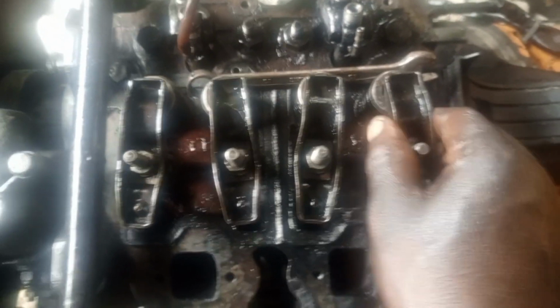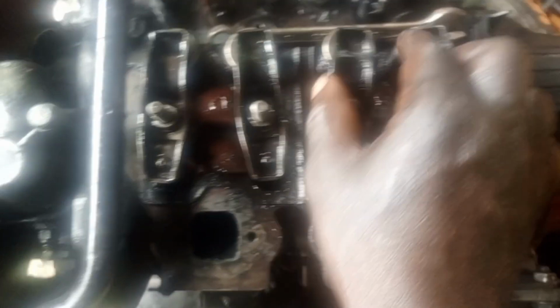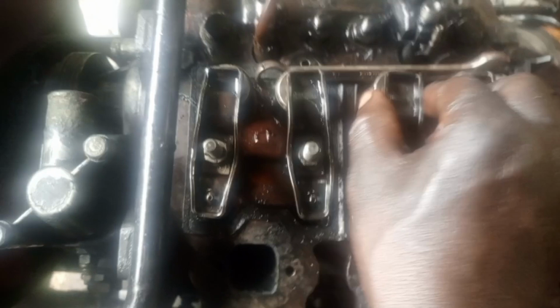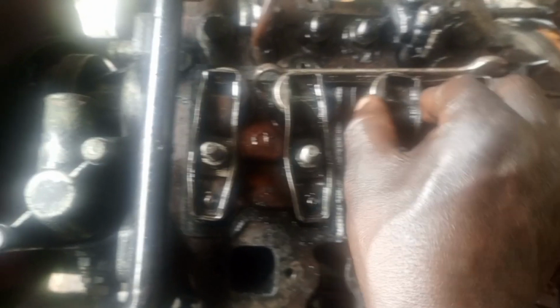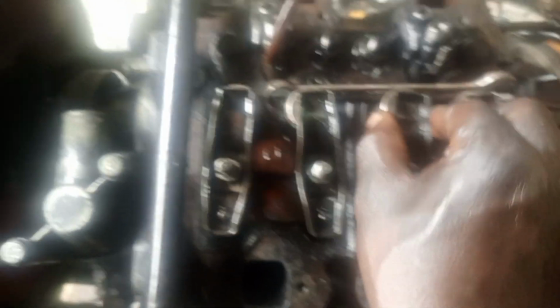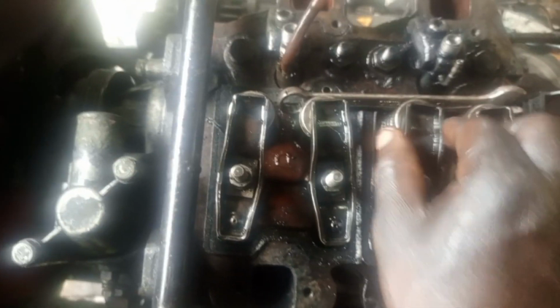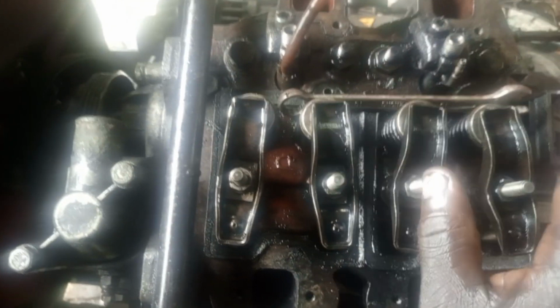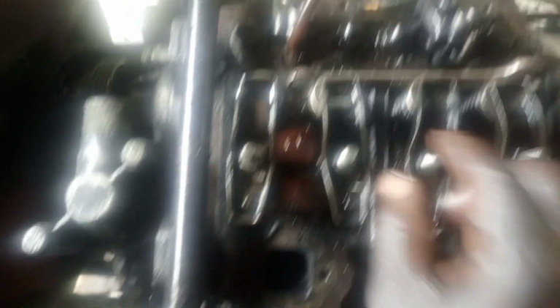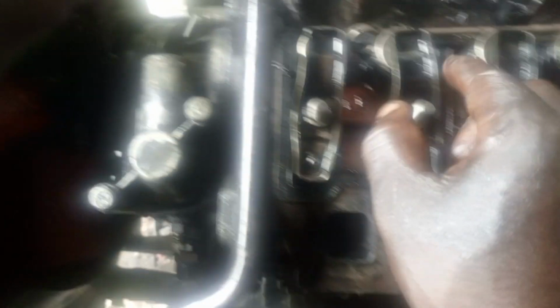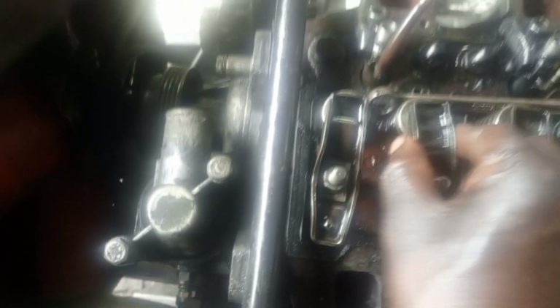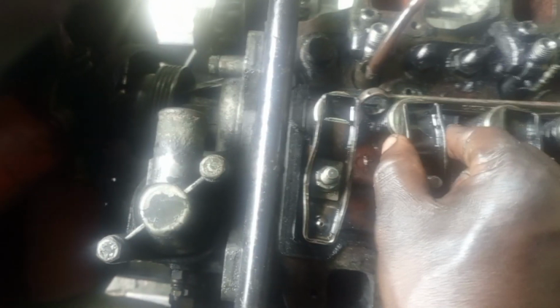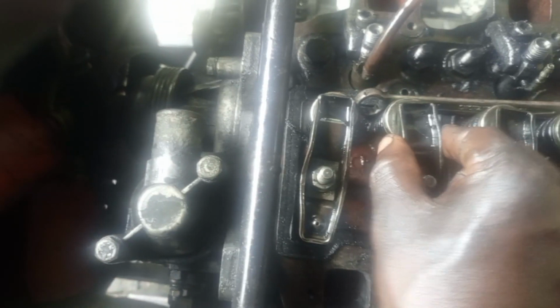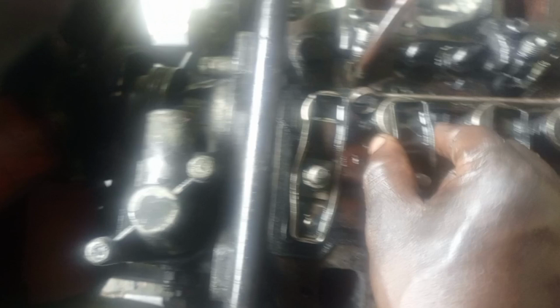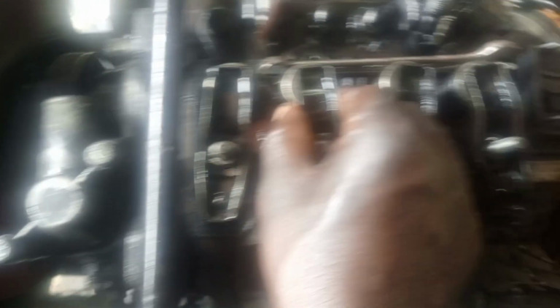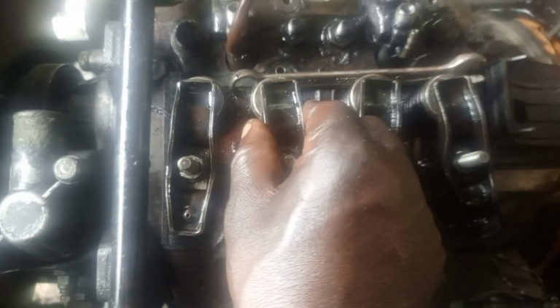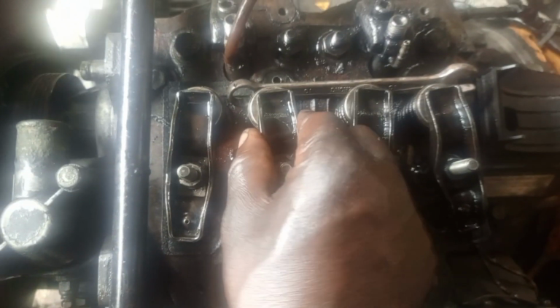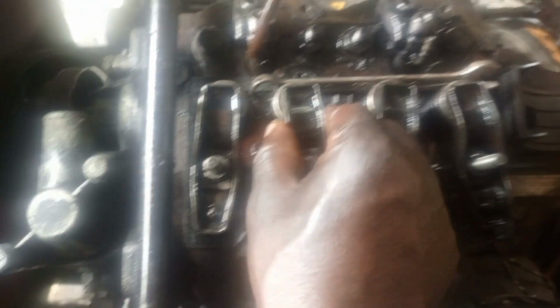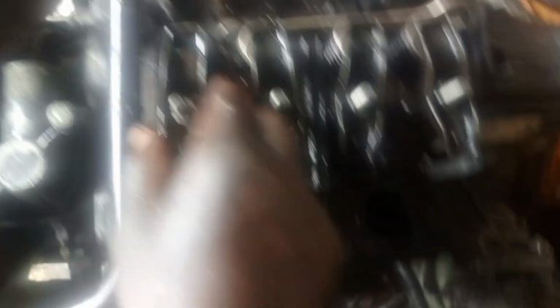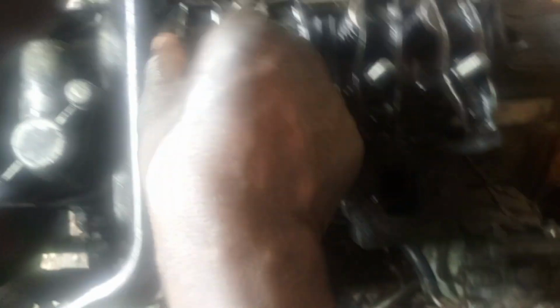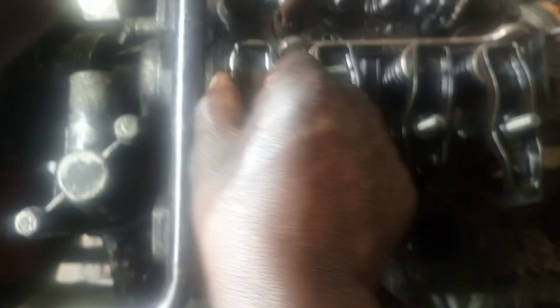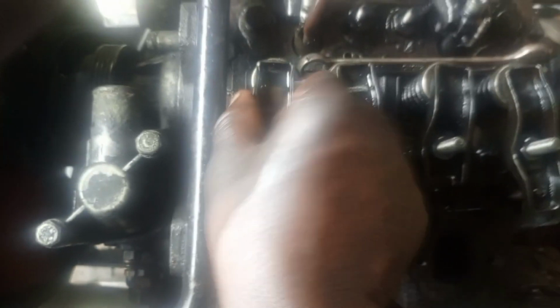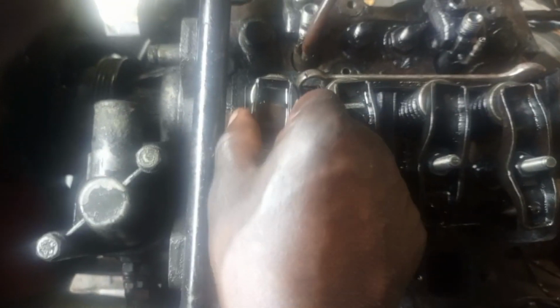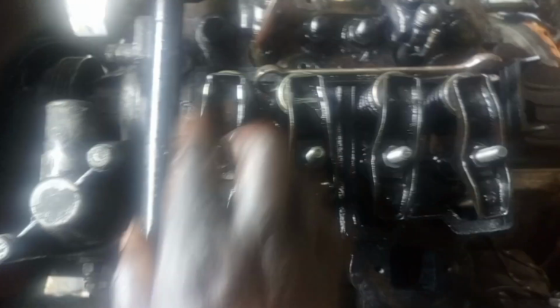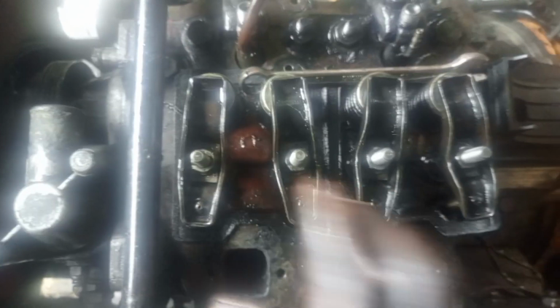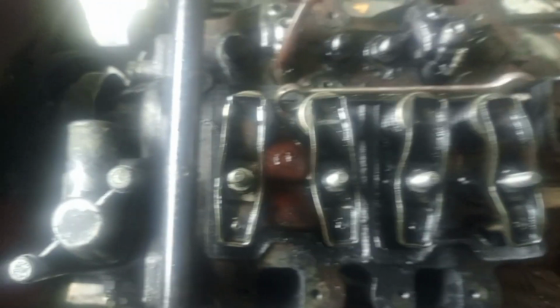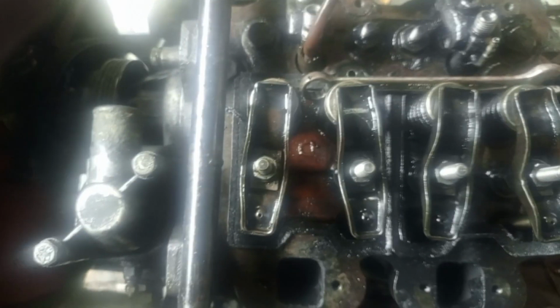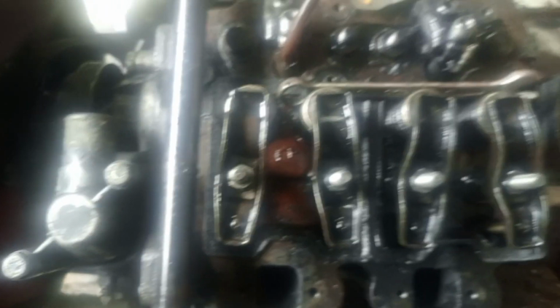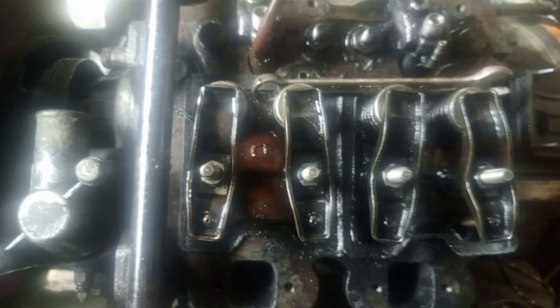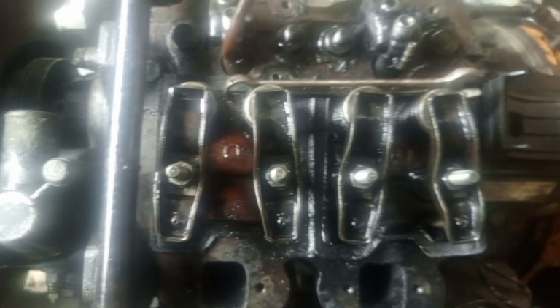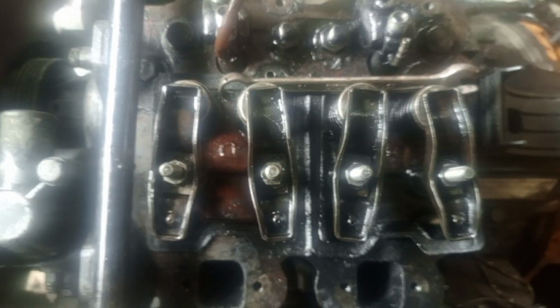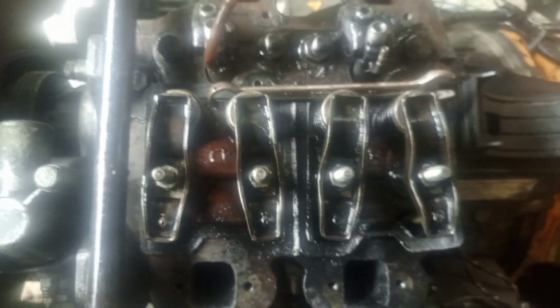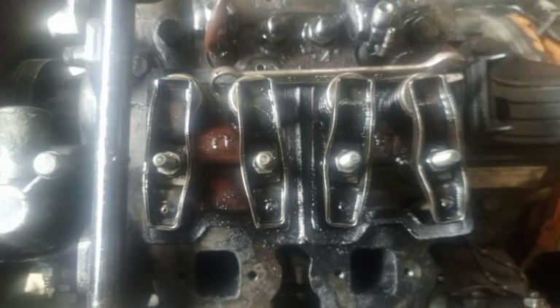You want to eliminate this clearance. You can see this one — there is no clearance, it is good. This one has a little bit of clearance, still okay. But this one with no clearance is ideal. In this engine model, you don't need clearance.